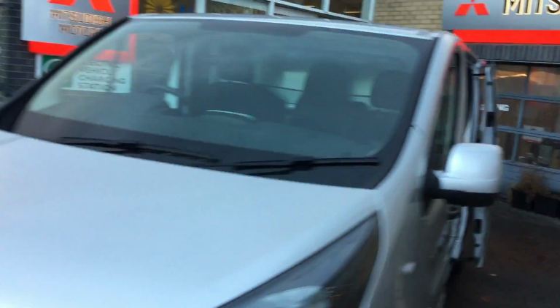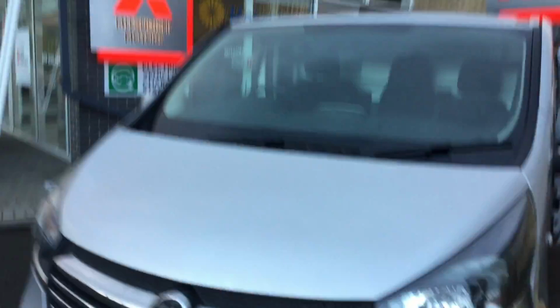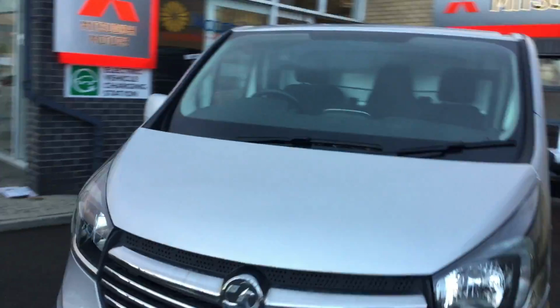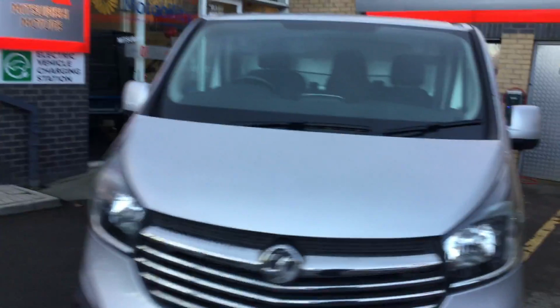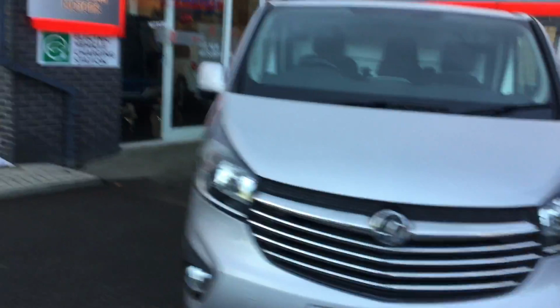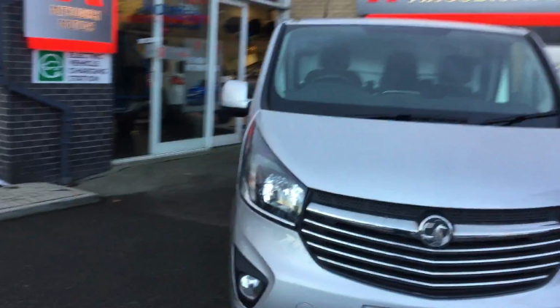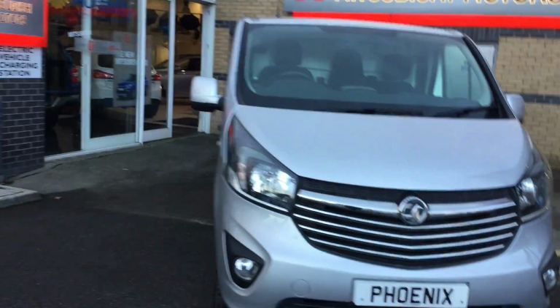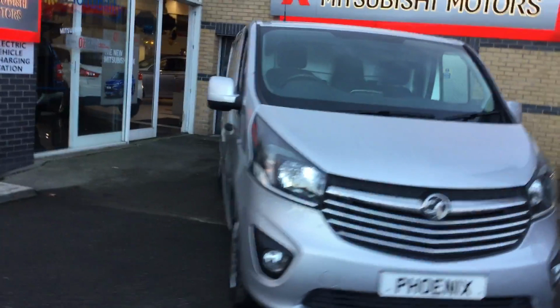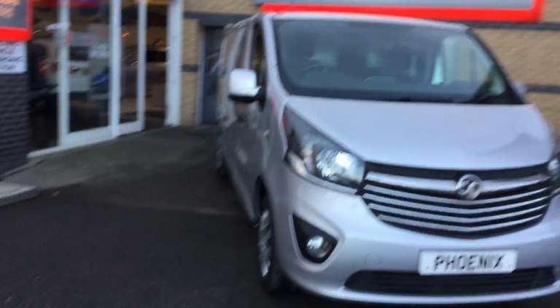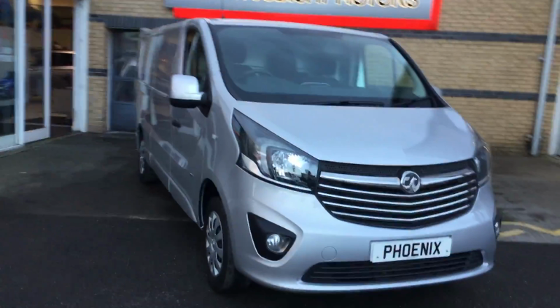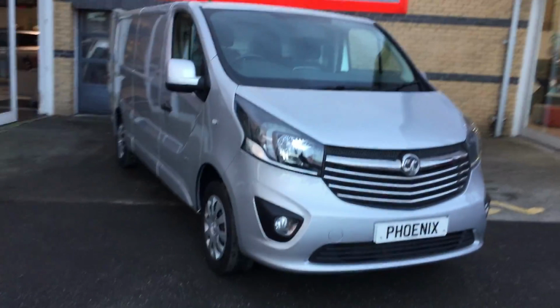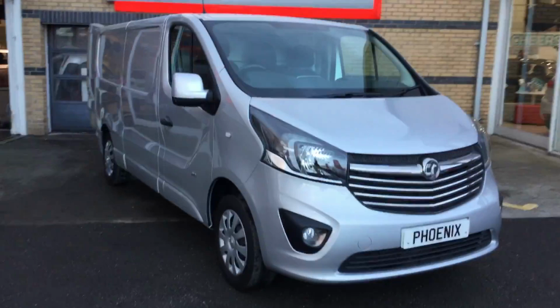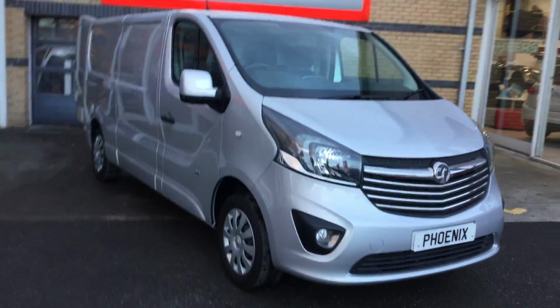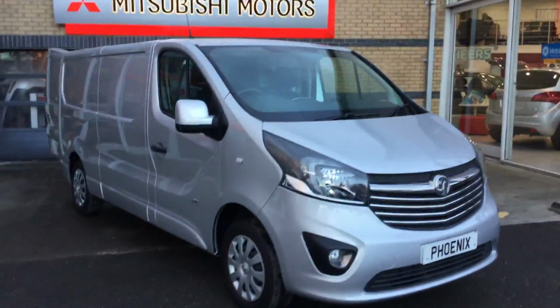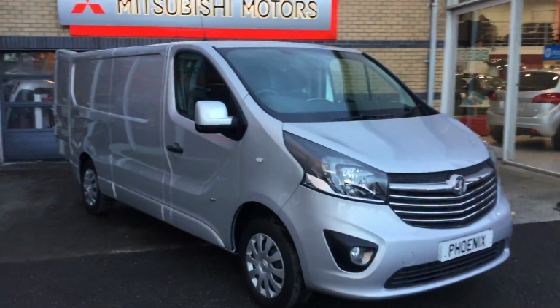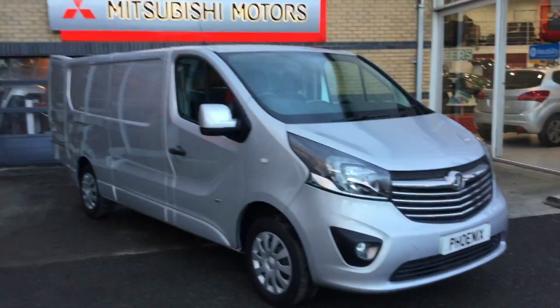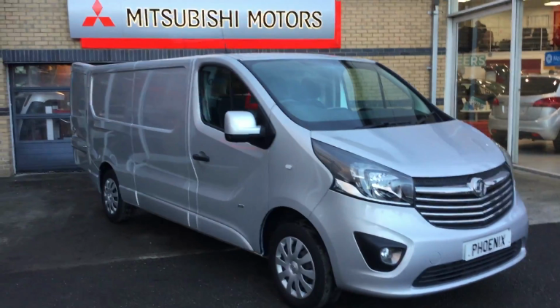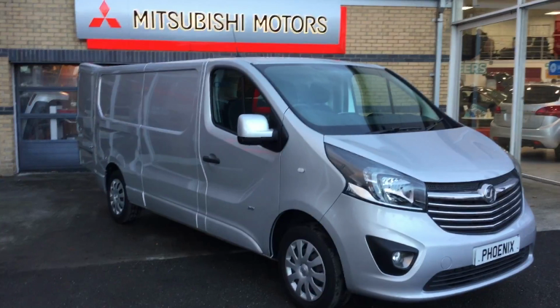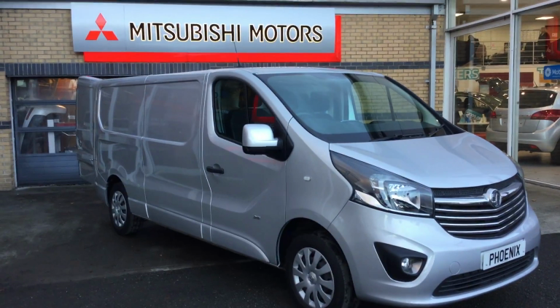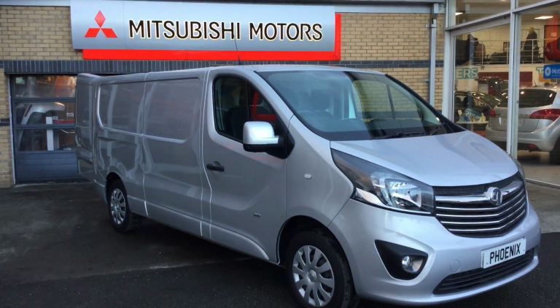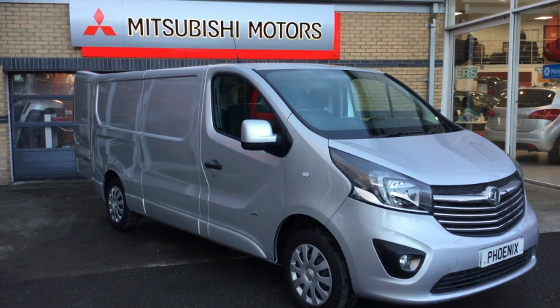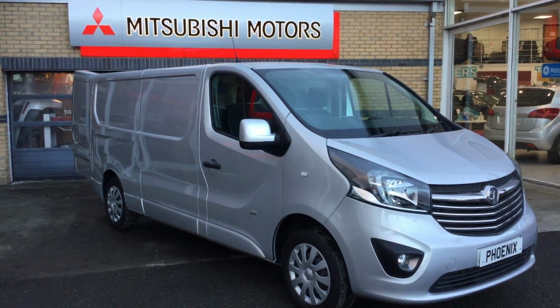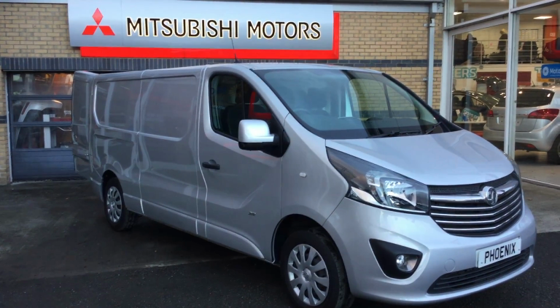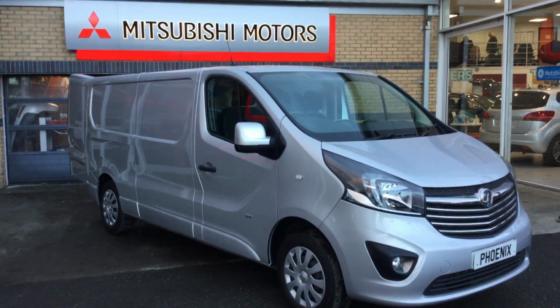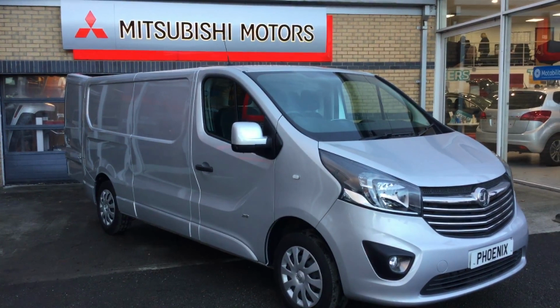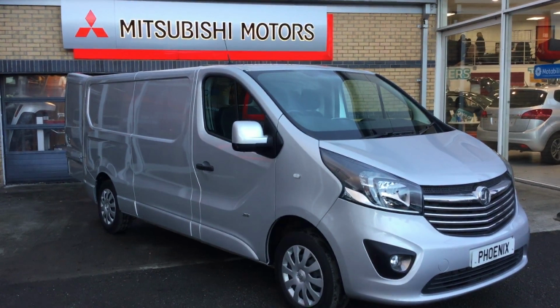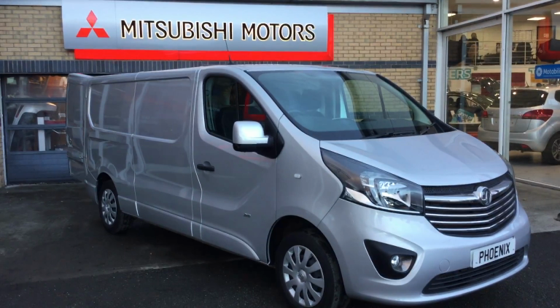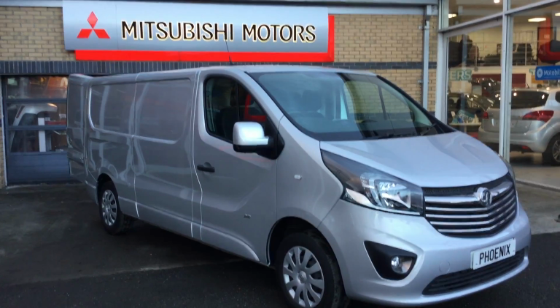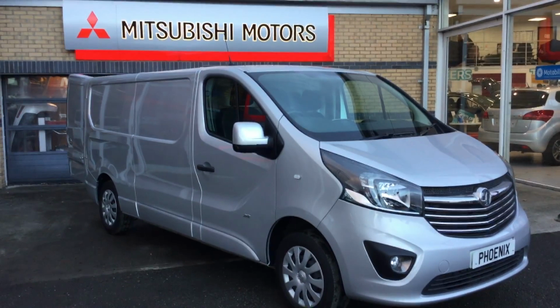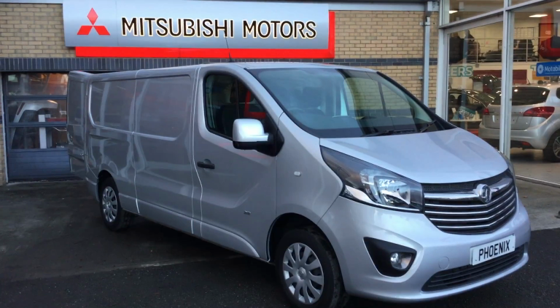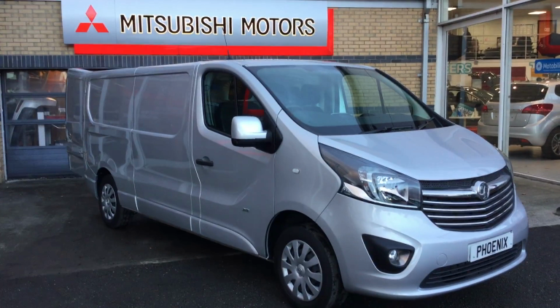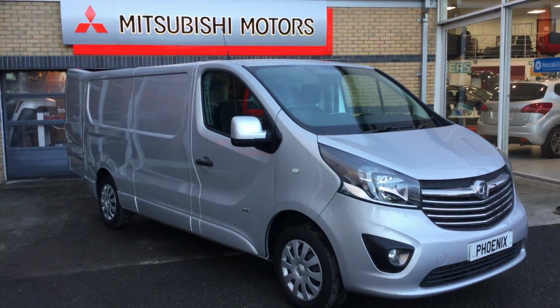If you would like to come and see this vehicle or are interested in arranging a test drive, please feel free to give us a call on 01786 476 280. Thanks again for your time. Bye bye.